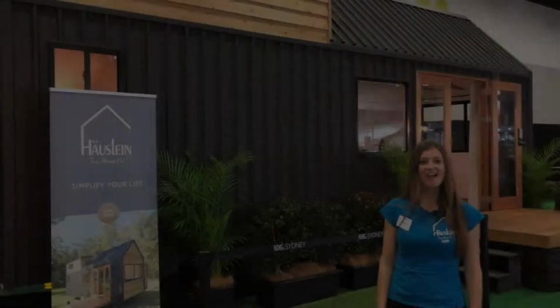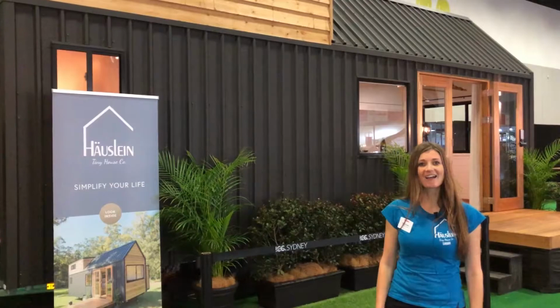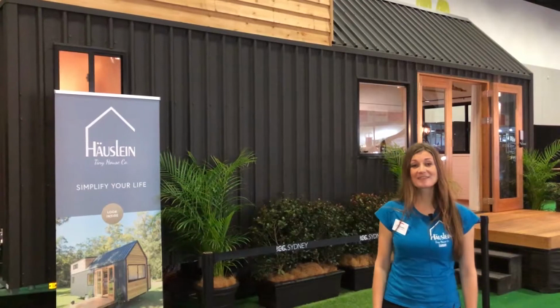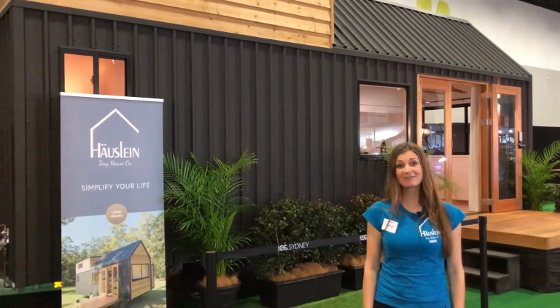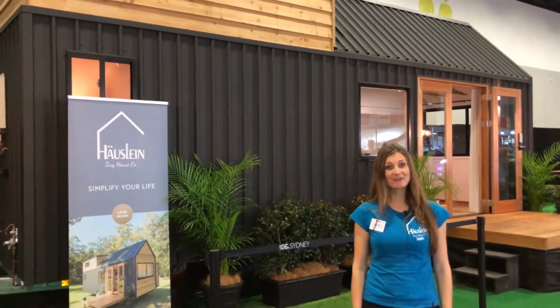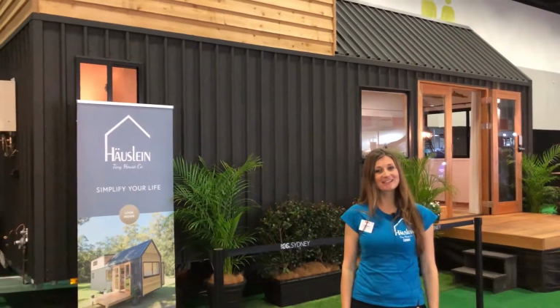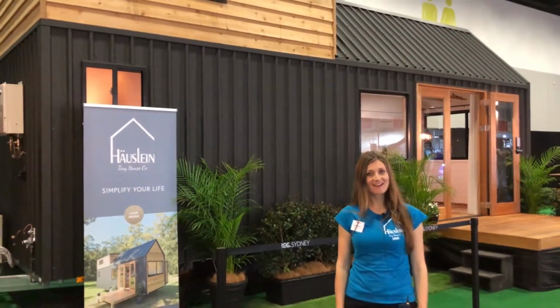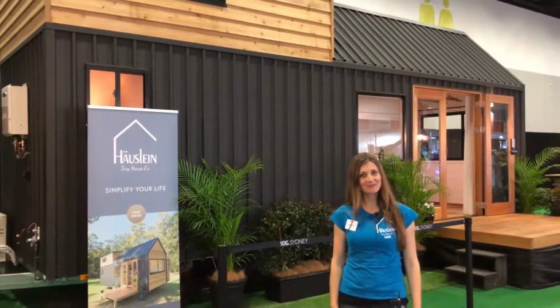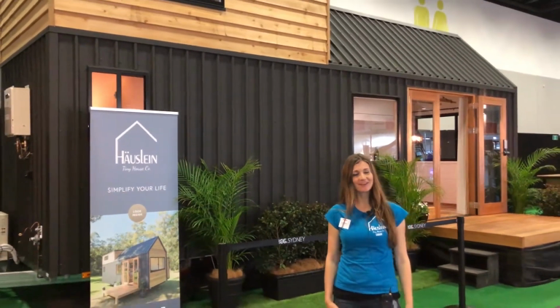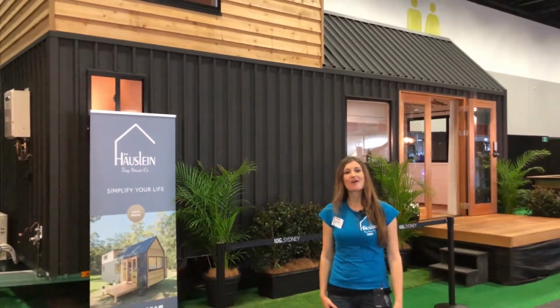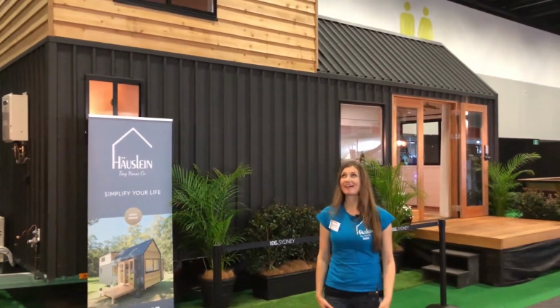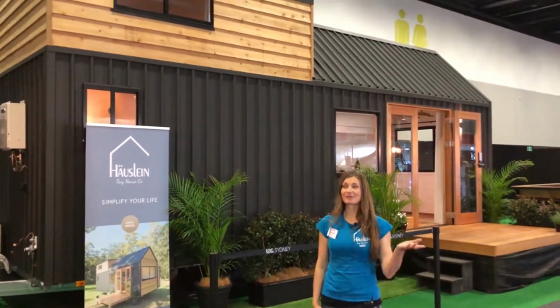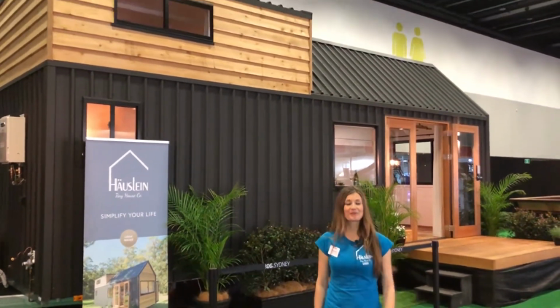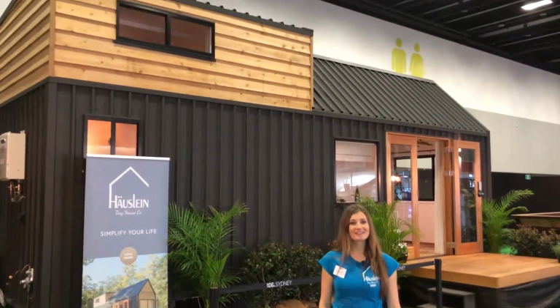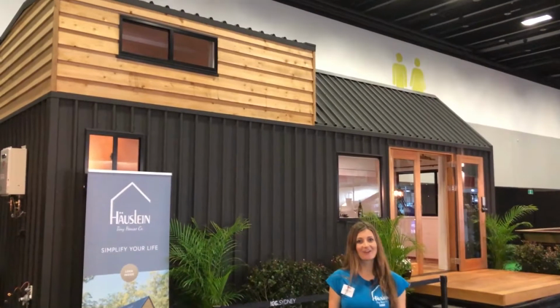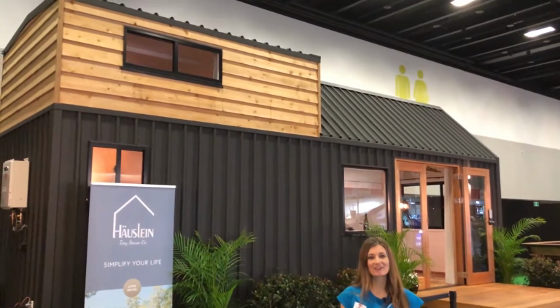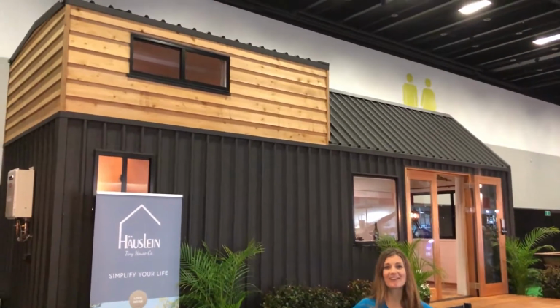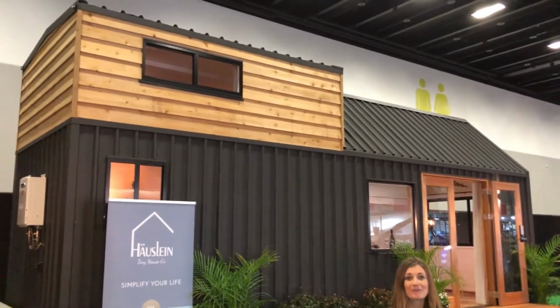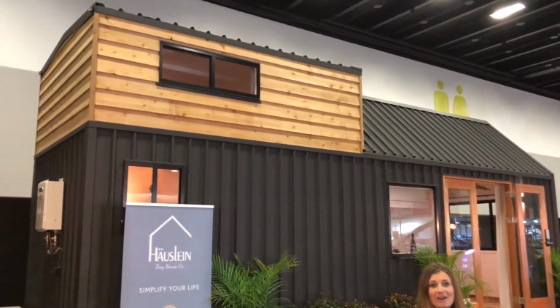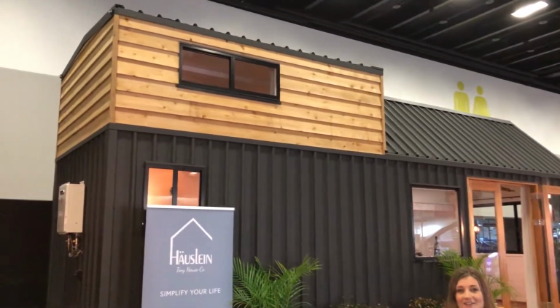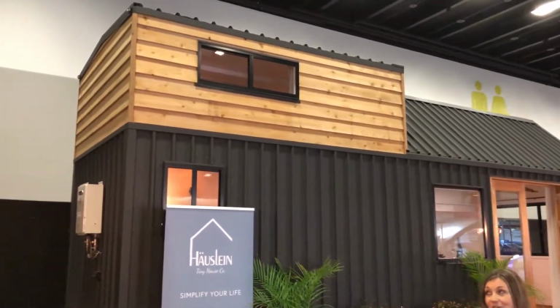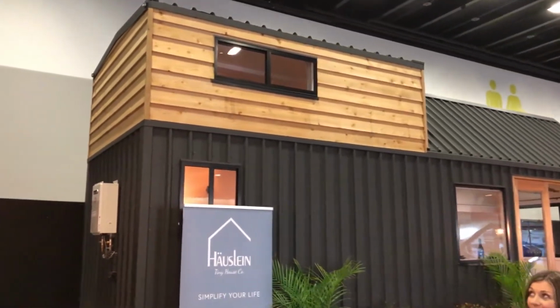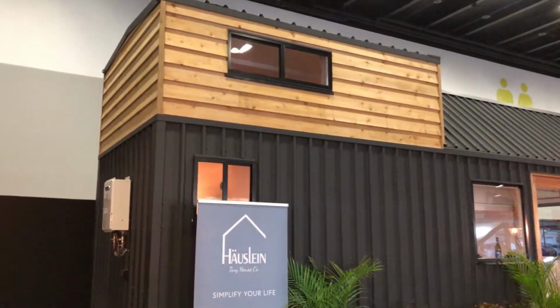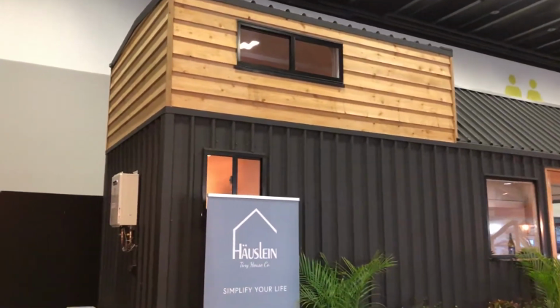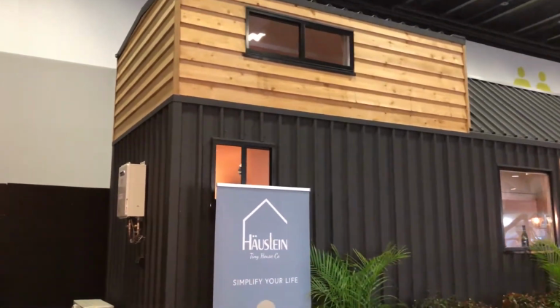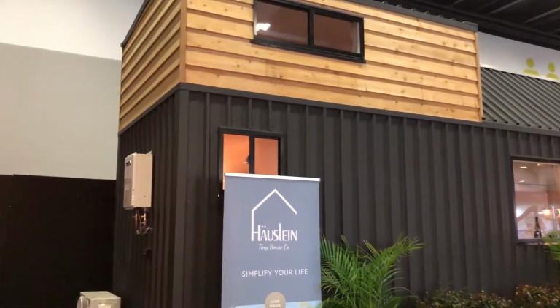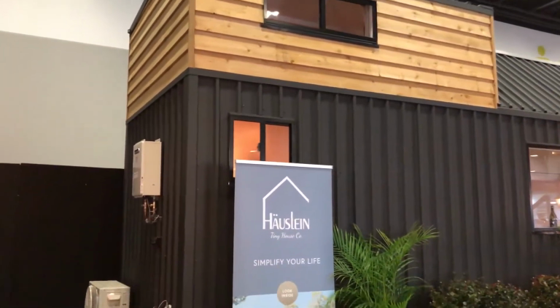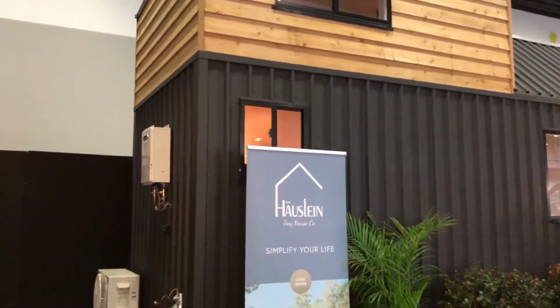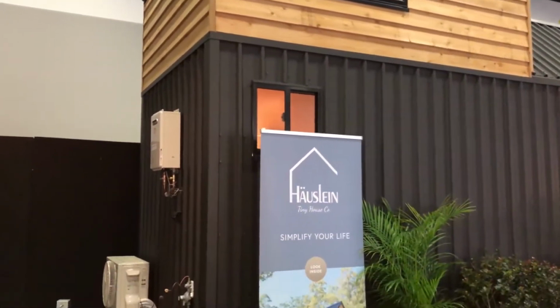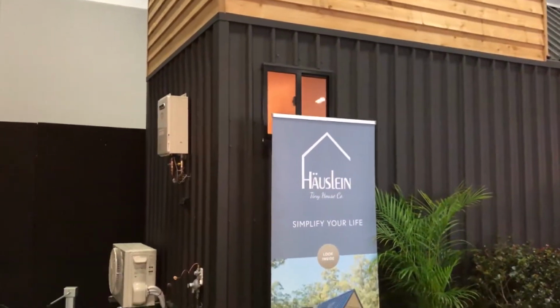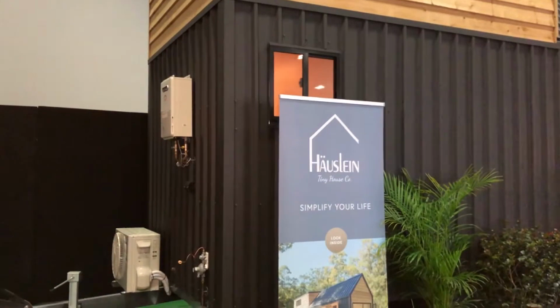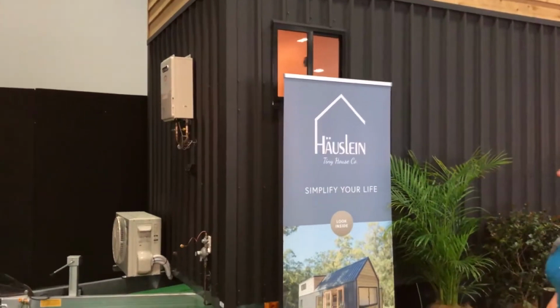Hi, I'm Sarah from the Hoist Lane Tiny House Company at the beautiful Sydney Home Show. We've brought our Sojourner model tiny house with us to the home show this year.